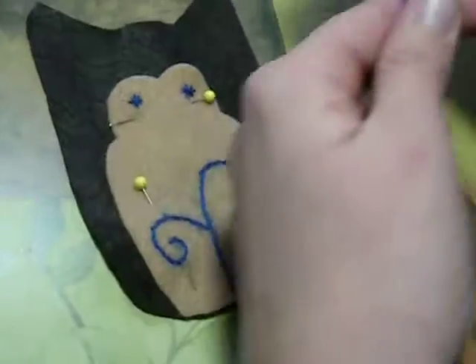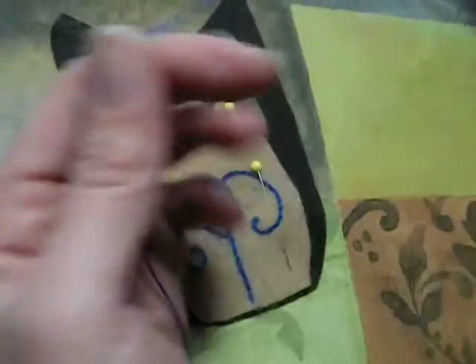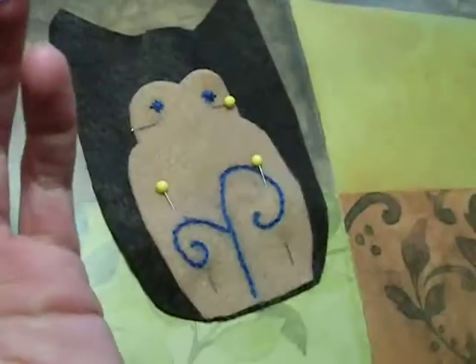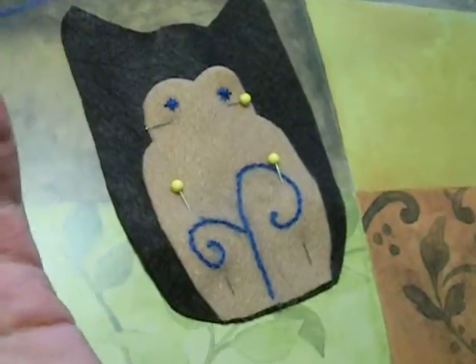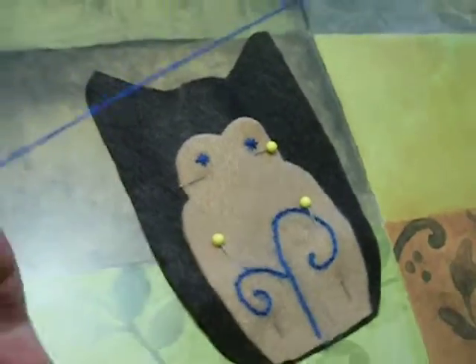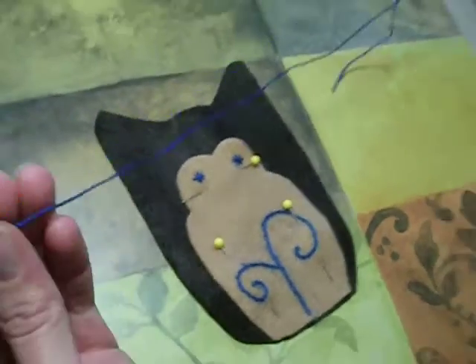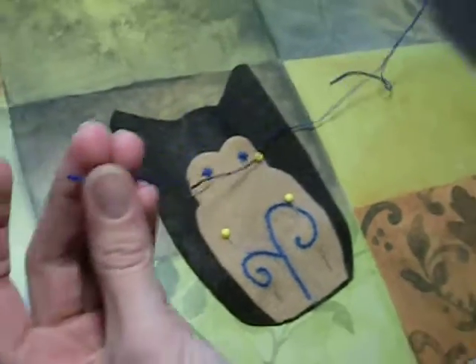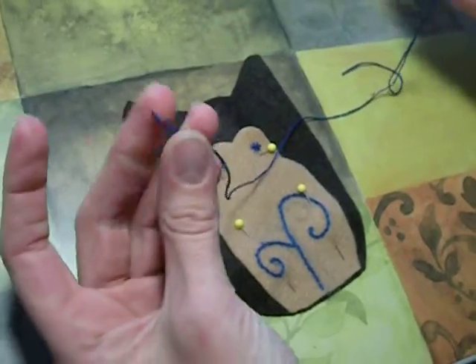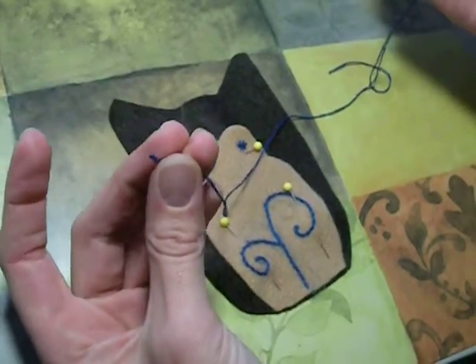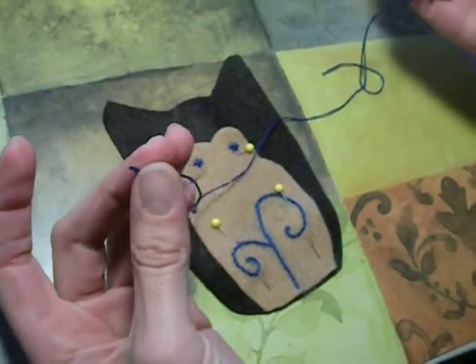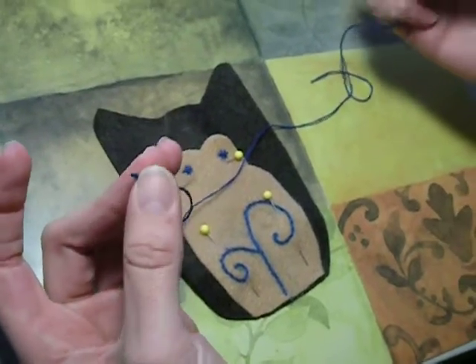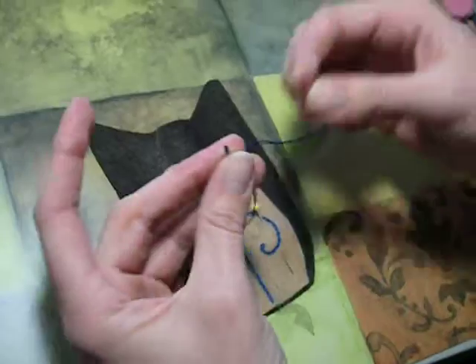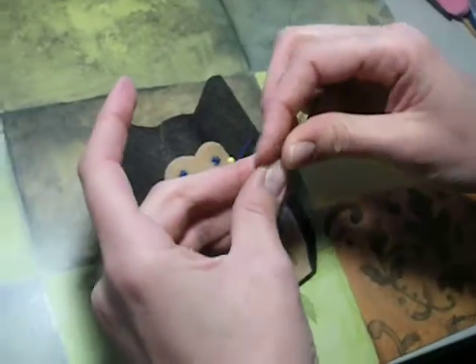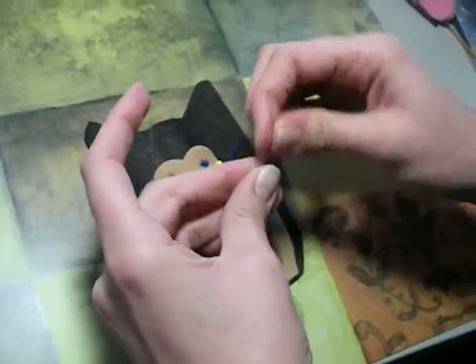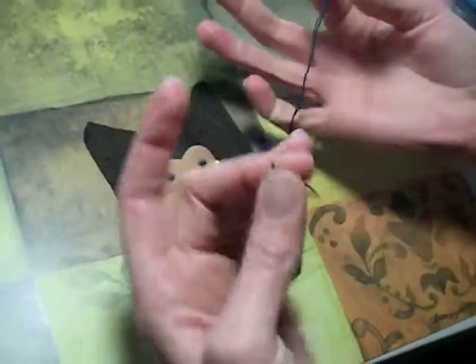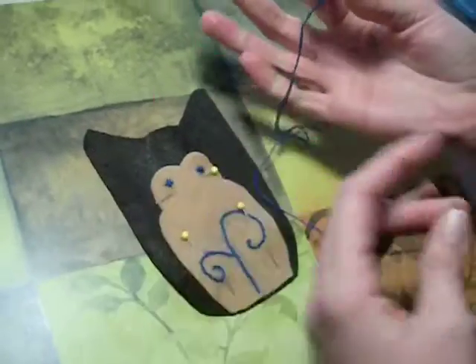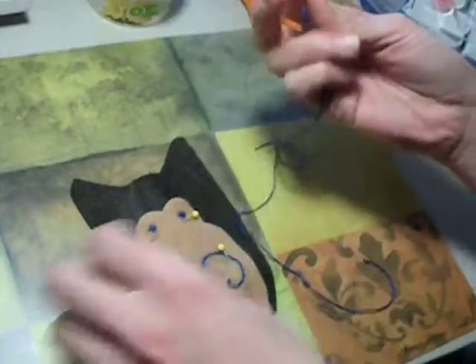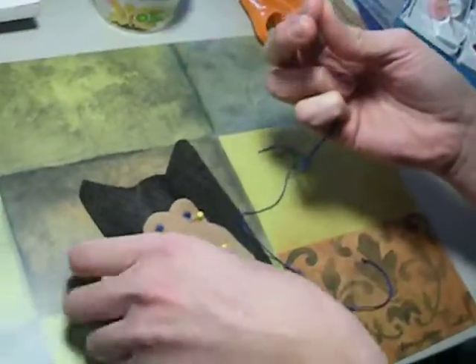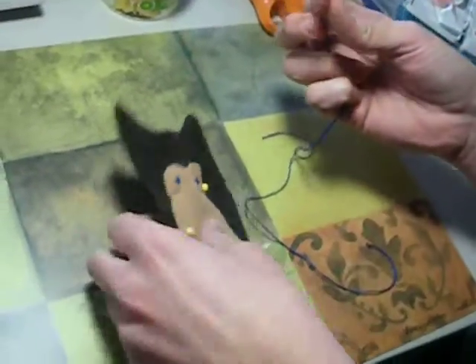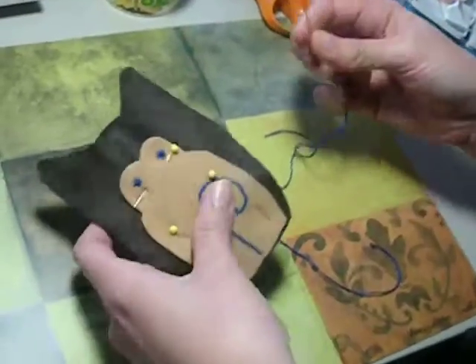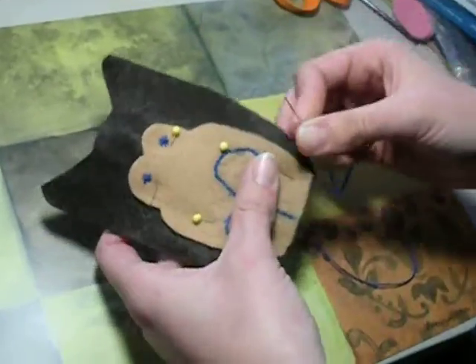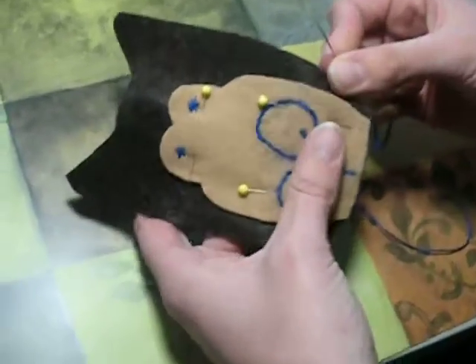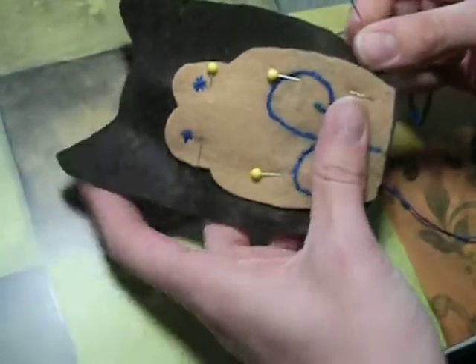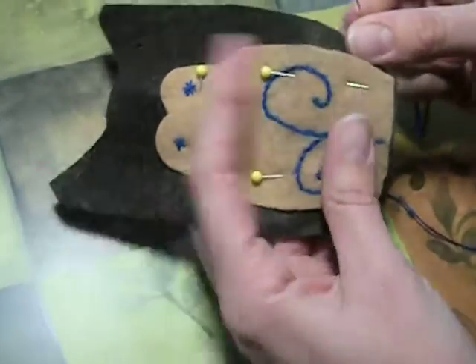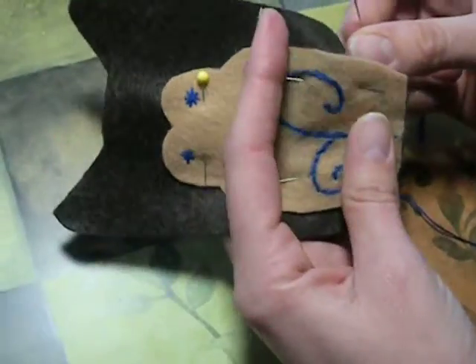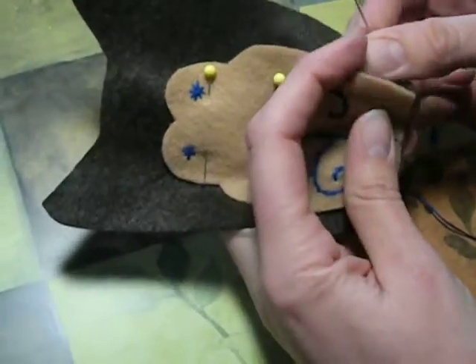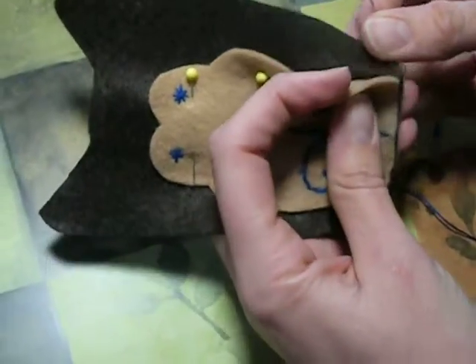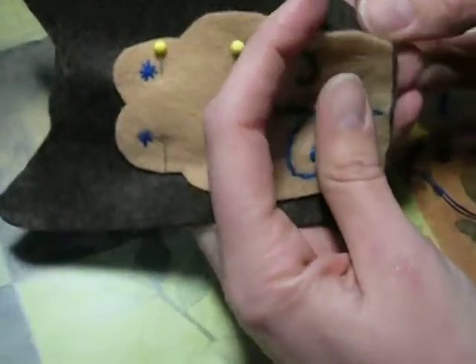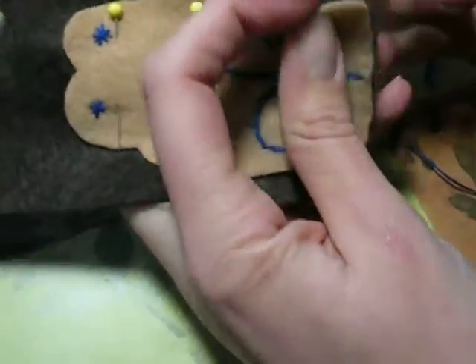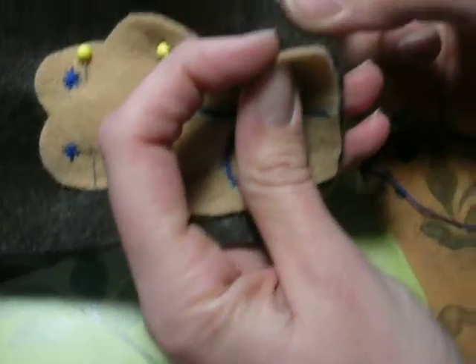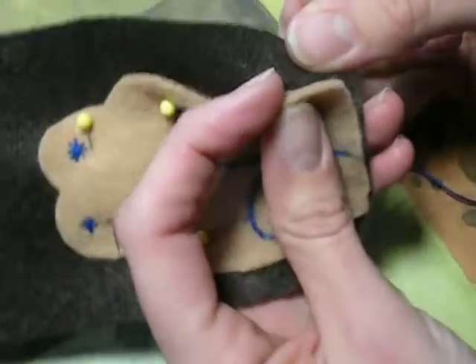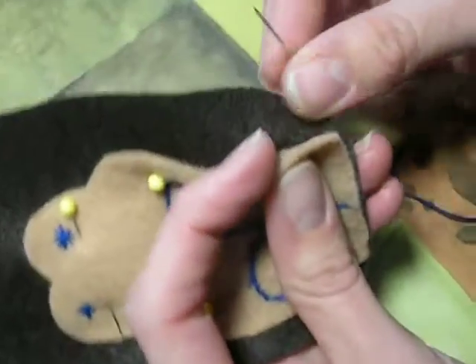You need a piece of thread — I have about 24 inches of thread, a knot at the end, and my needle on the other end. You're going to start between the two pieces of felt.